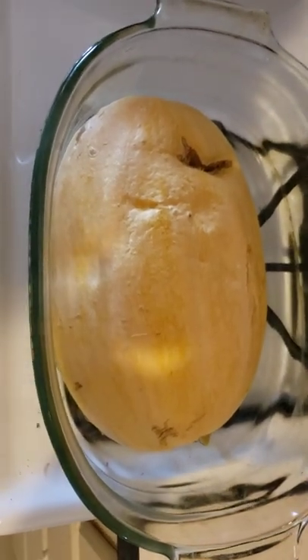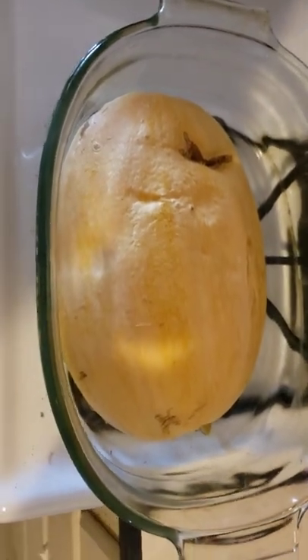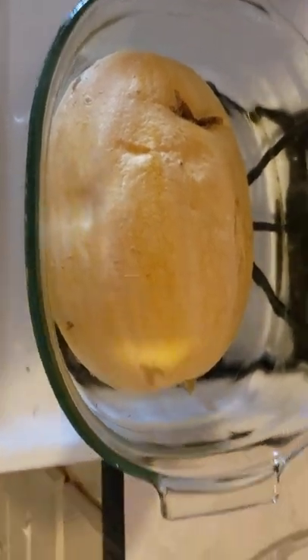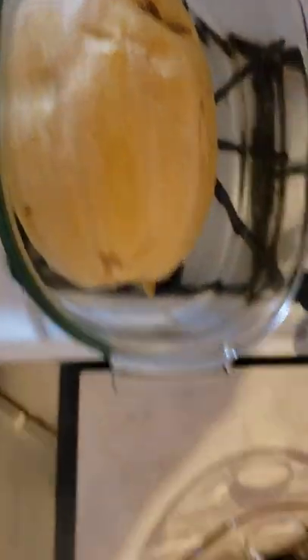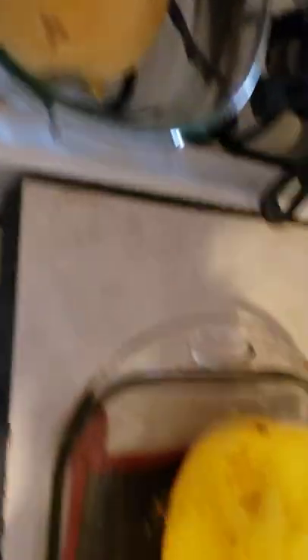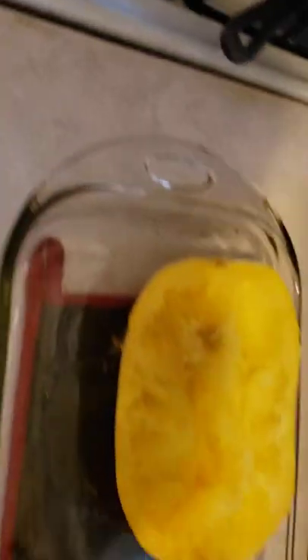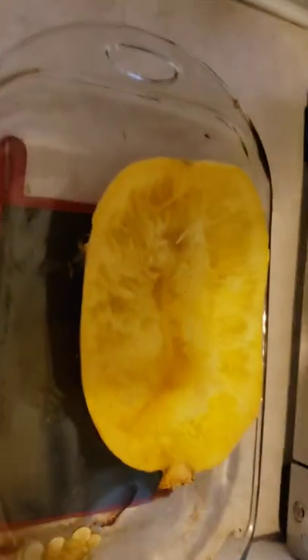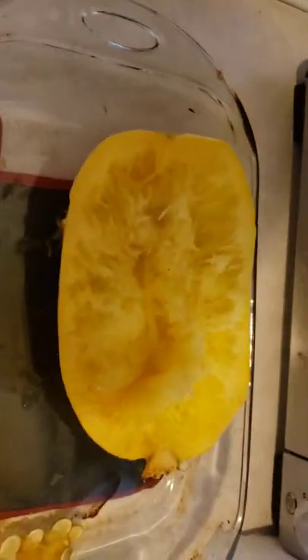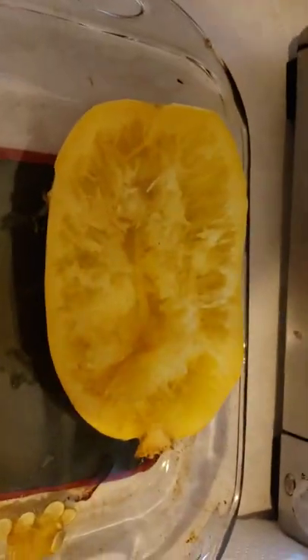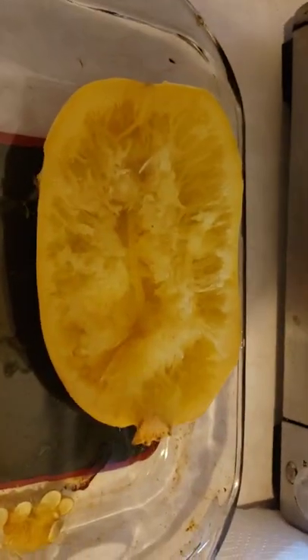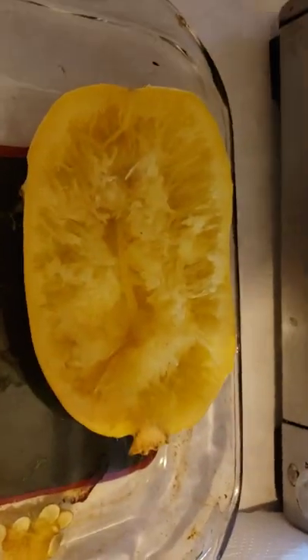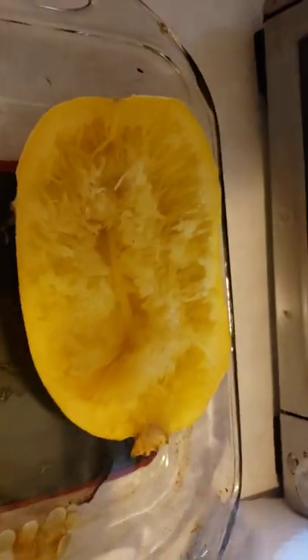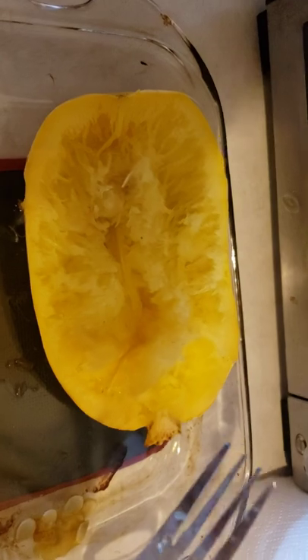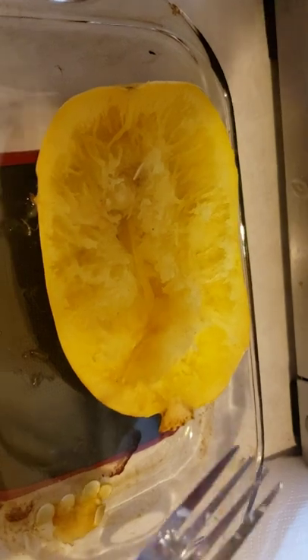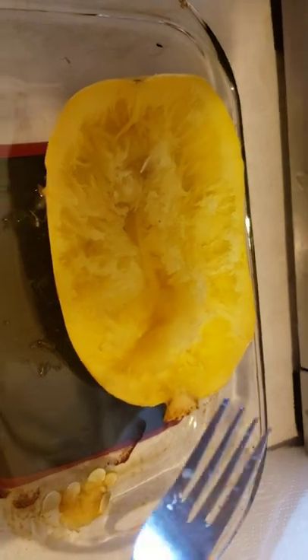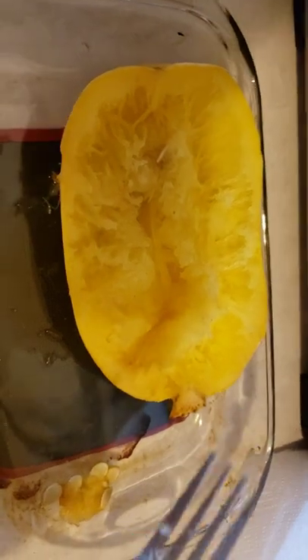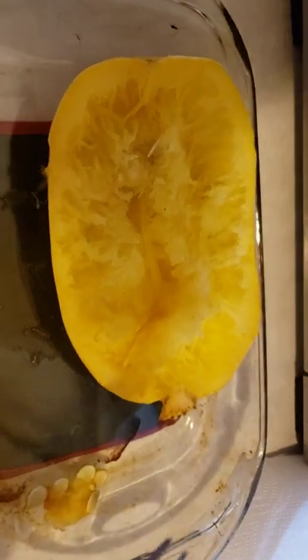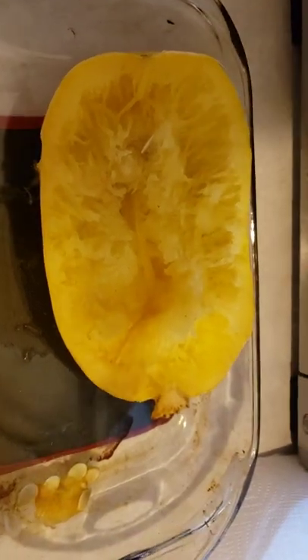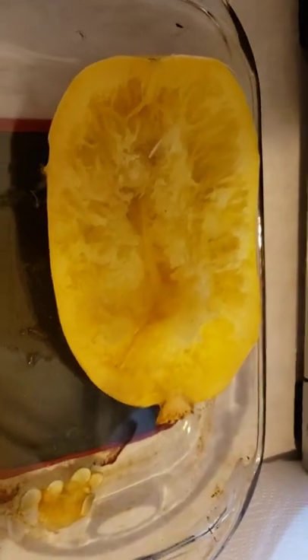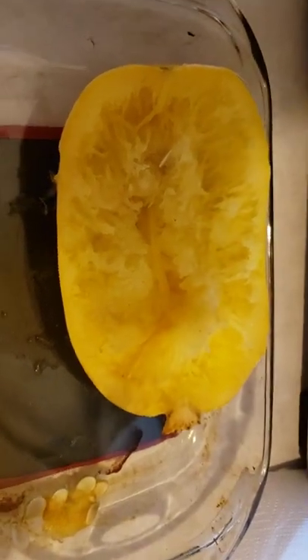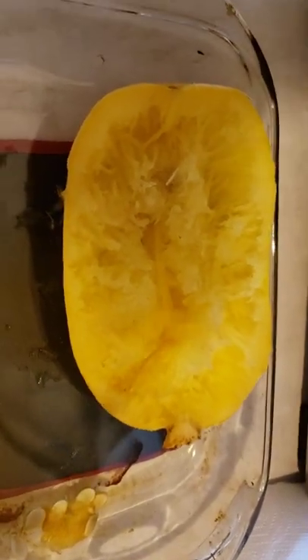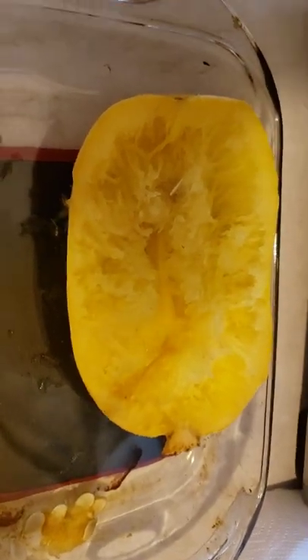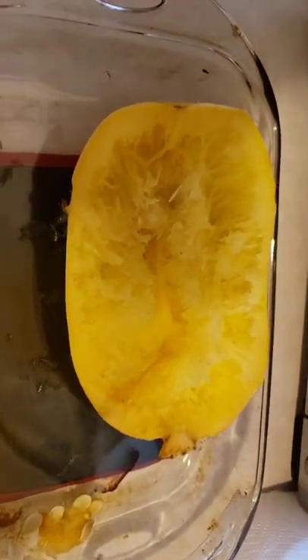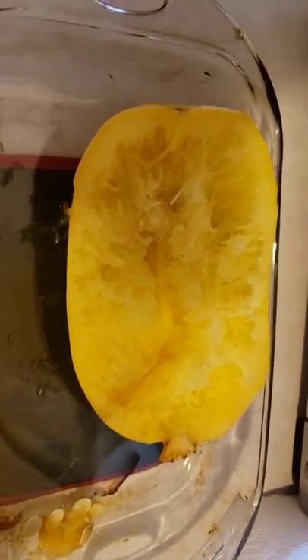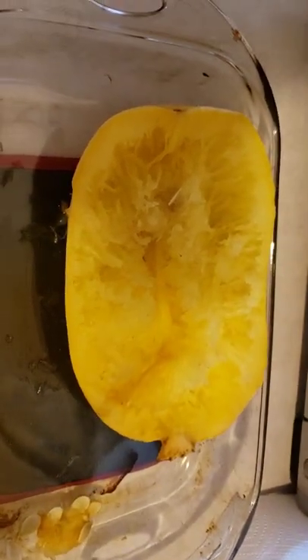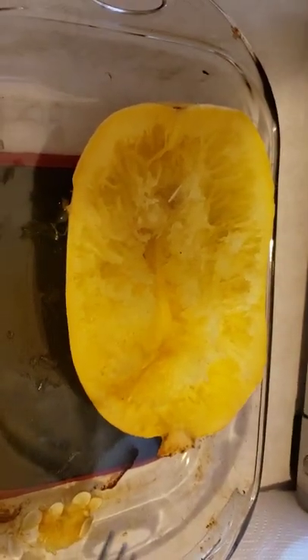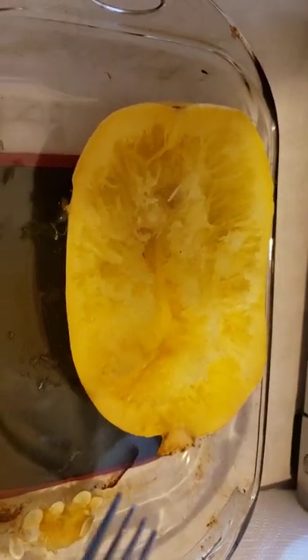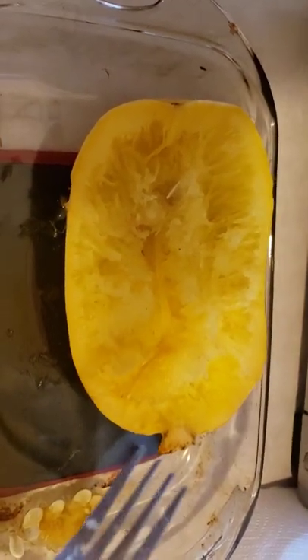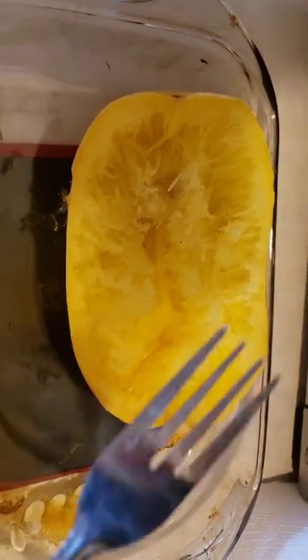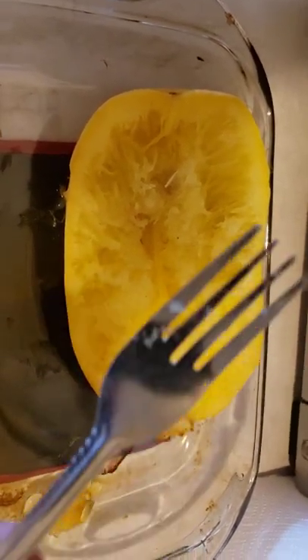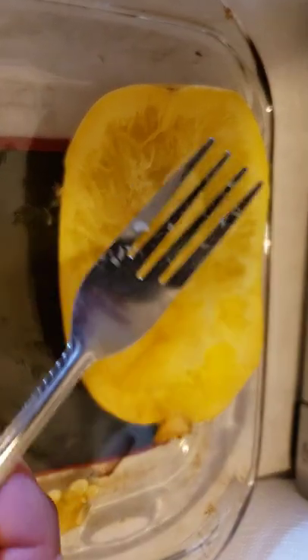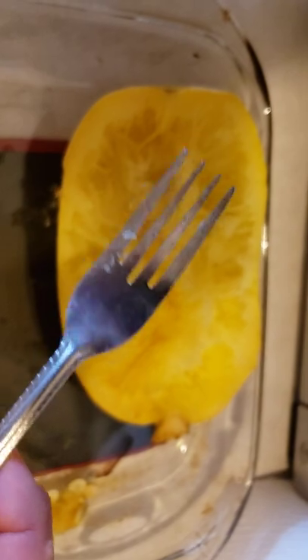you'll want to take a fork. Okay people, I know there's no R in squash and there's no R in fork.